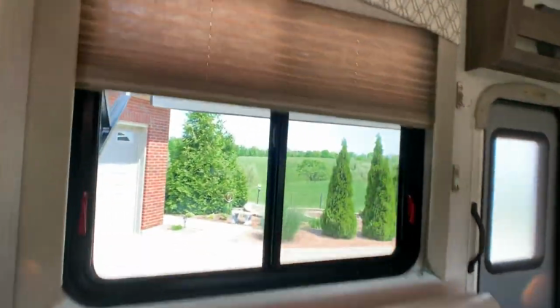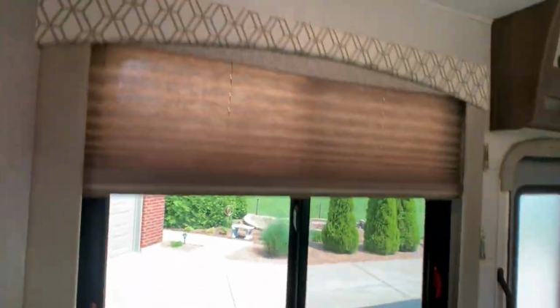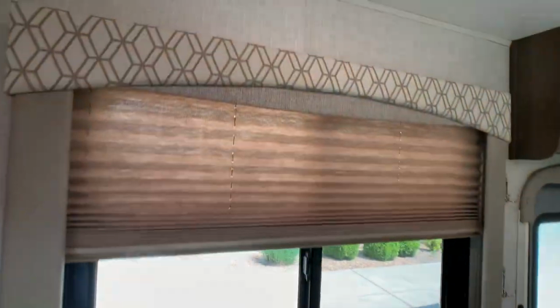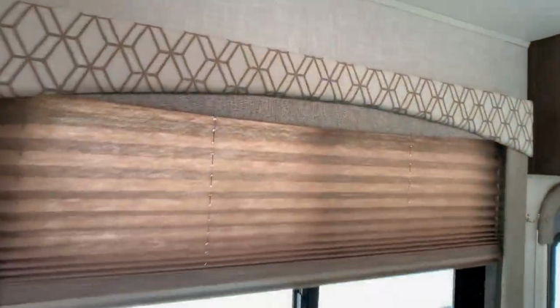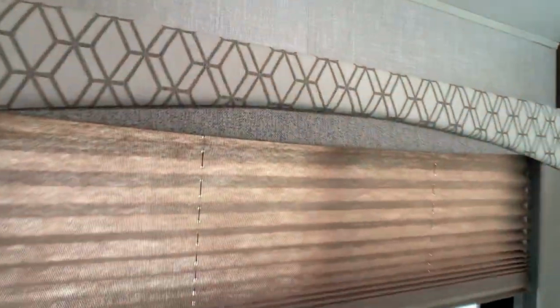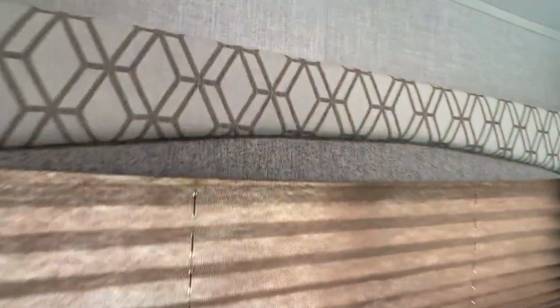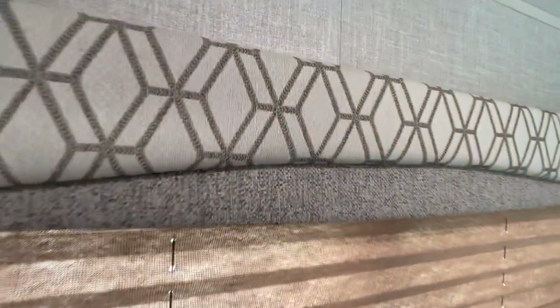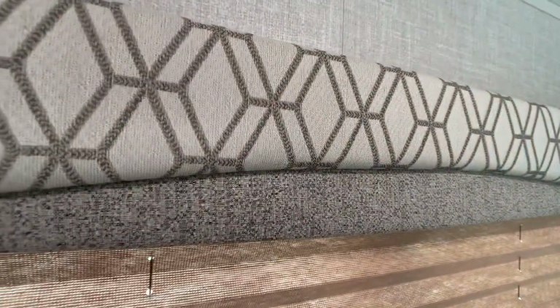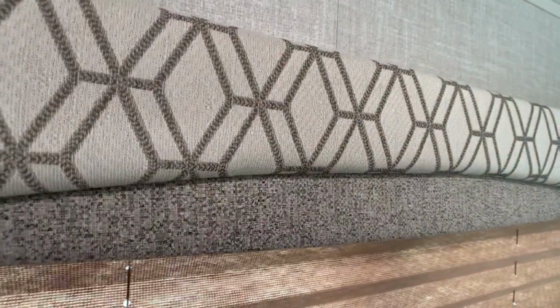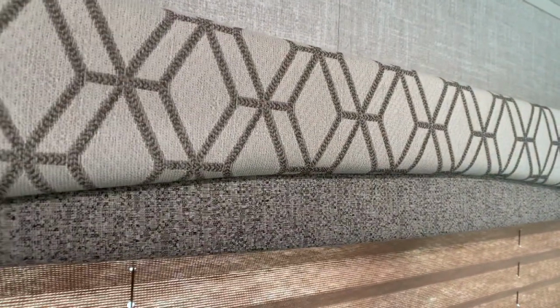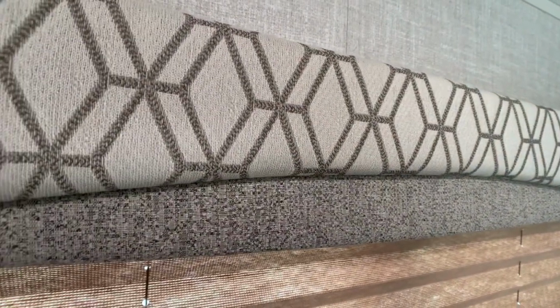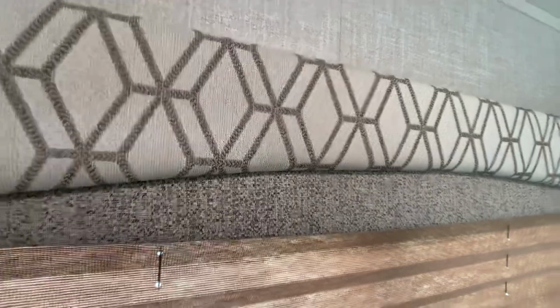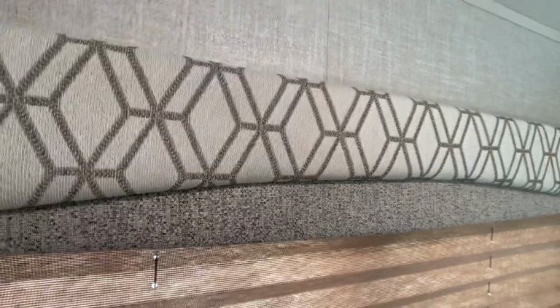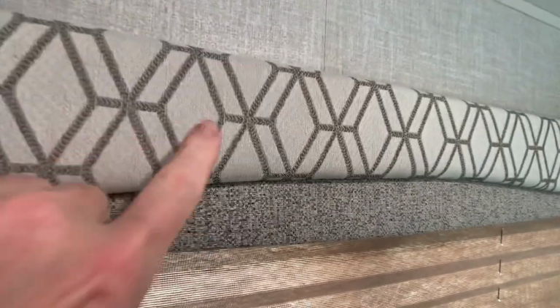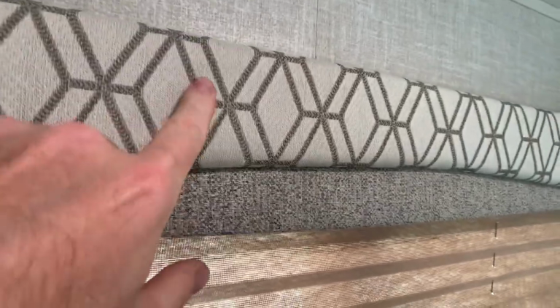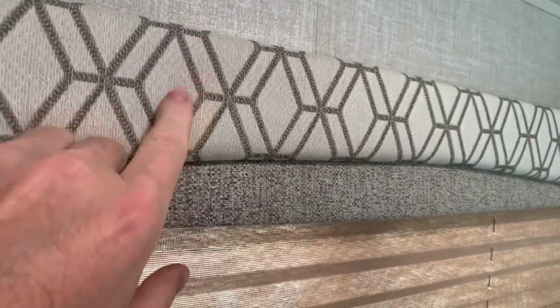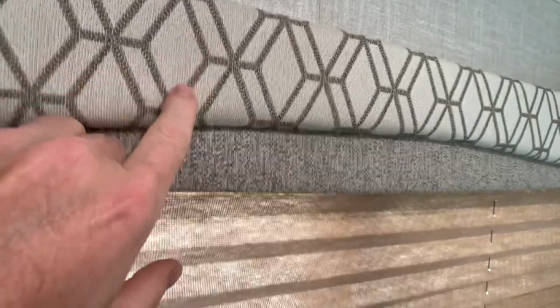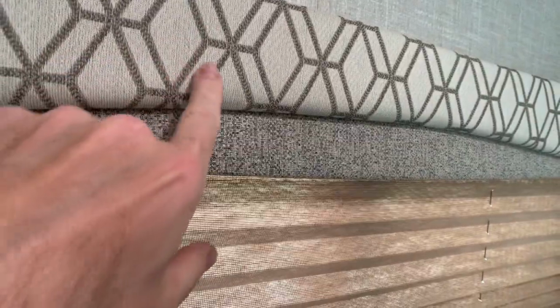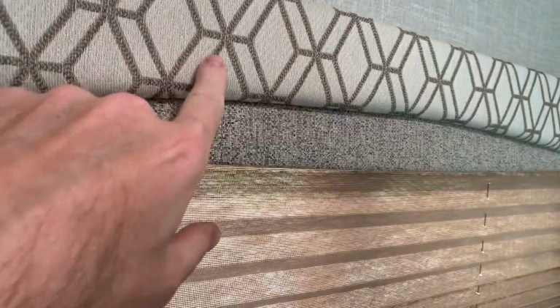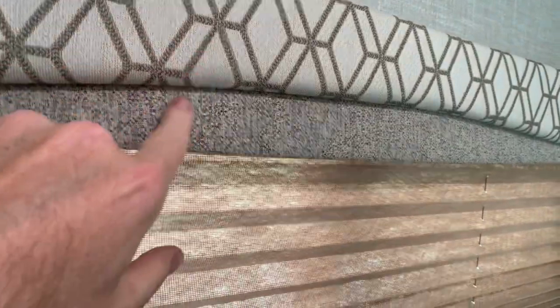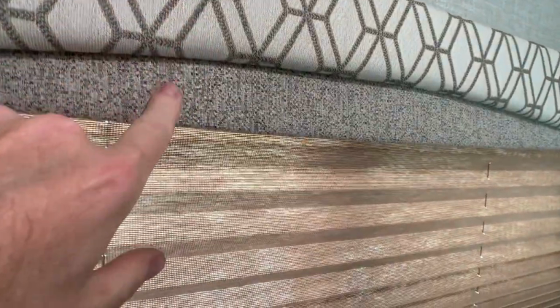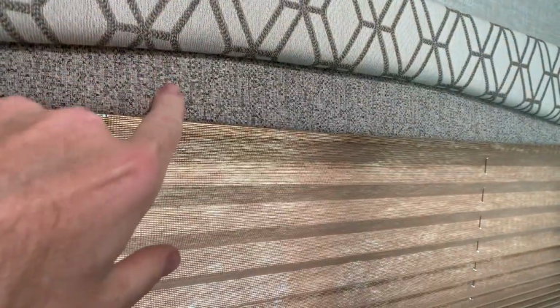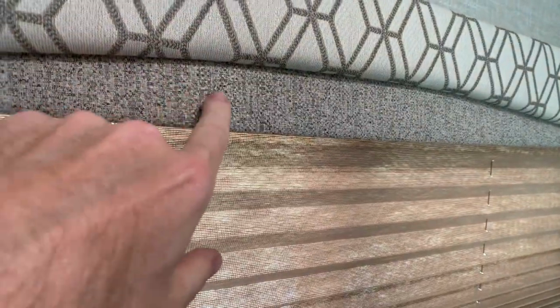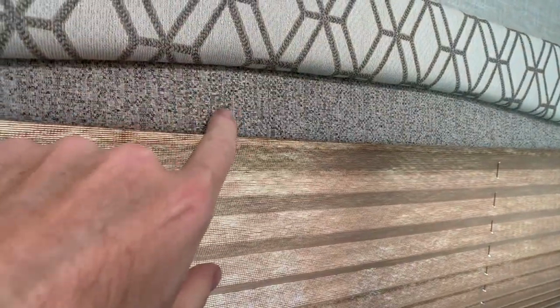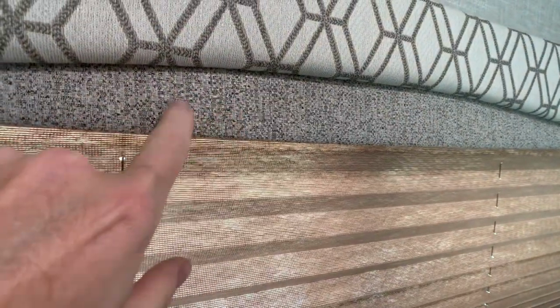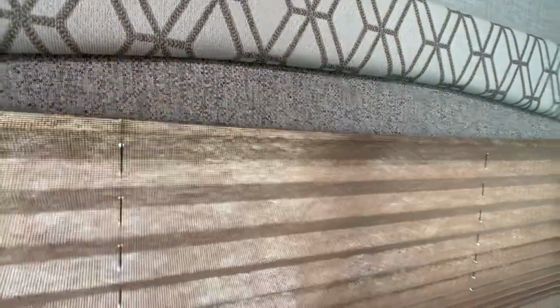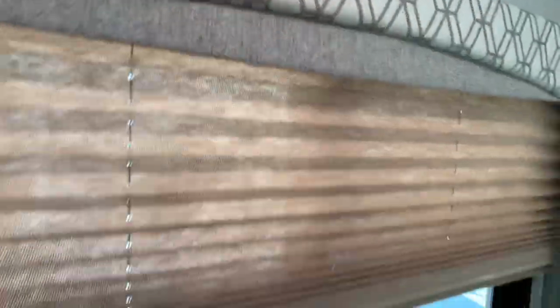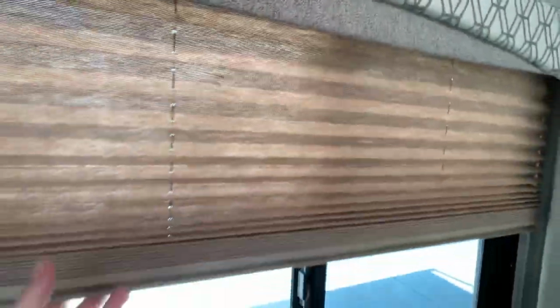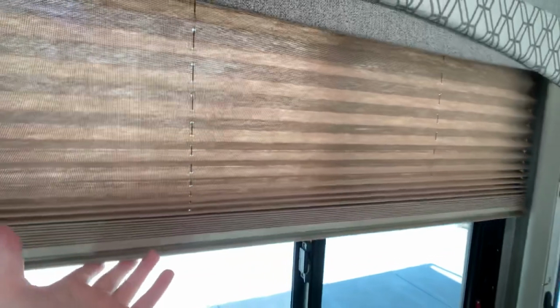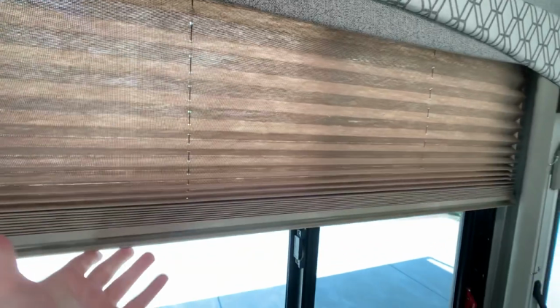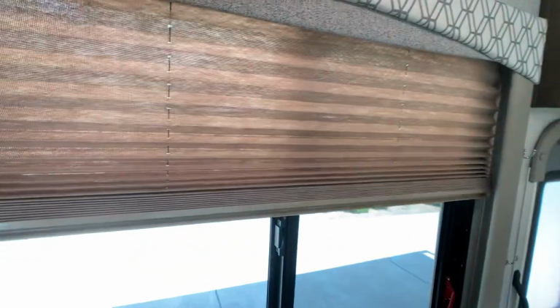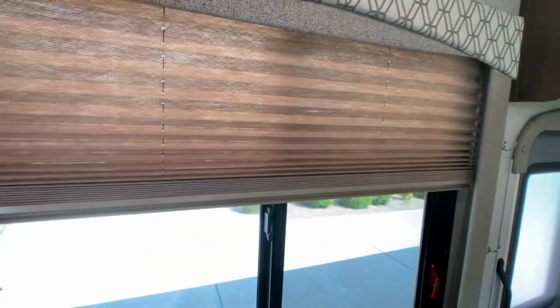In the good lighting here, your window treatments are going to be a tan color and then some browns. You do have nightshades all throughout.